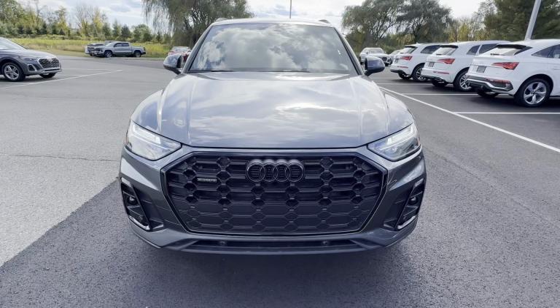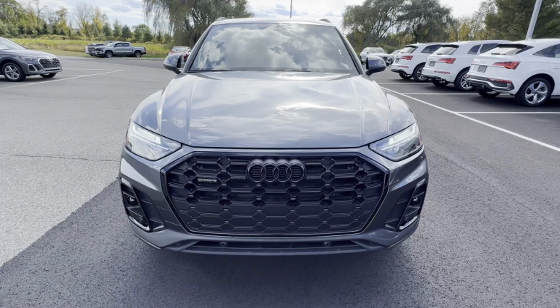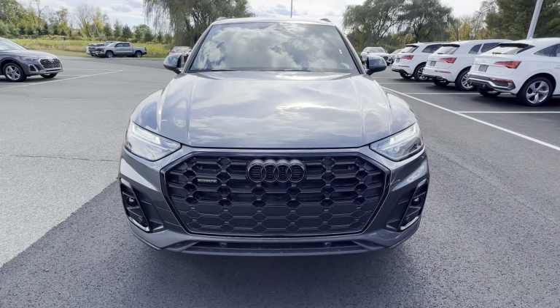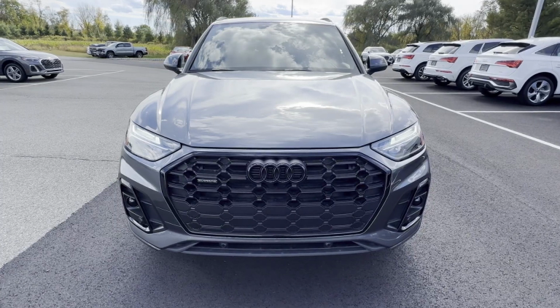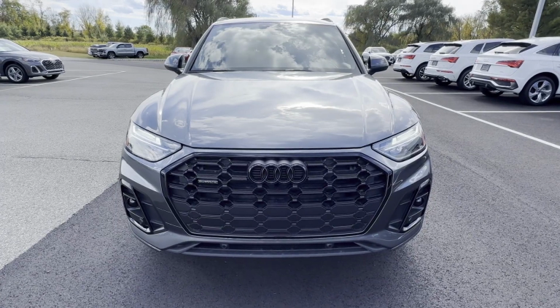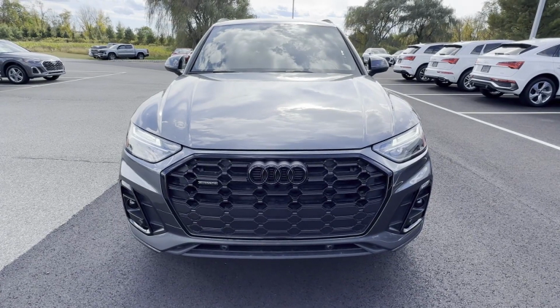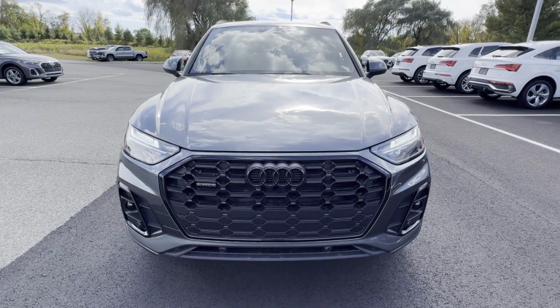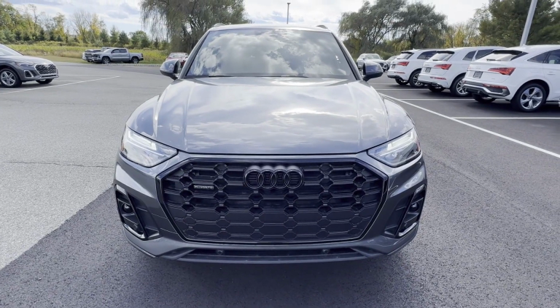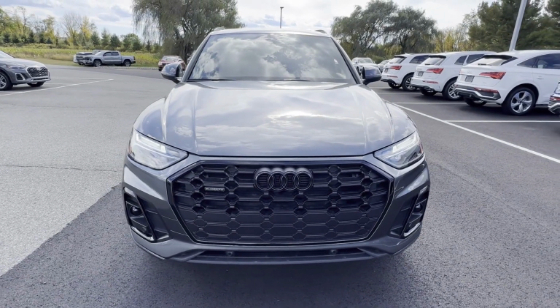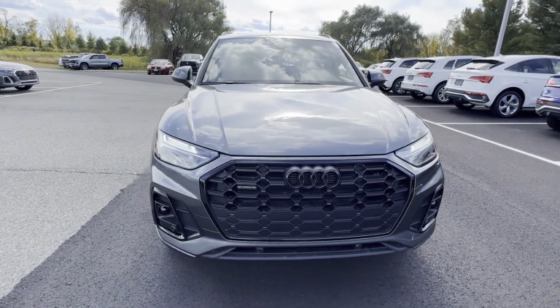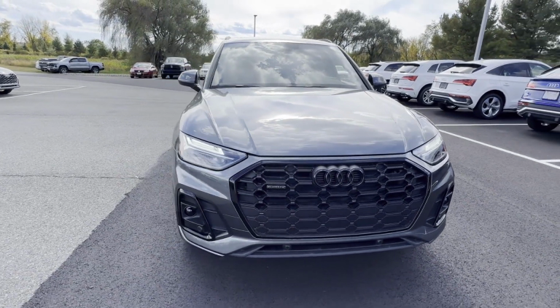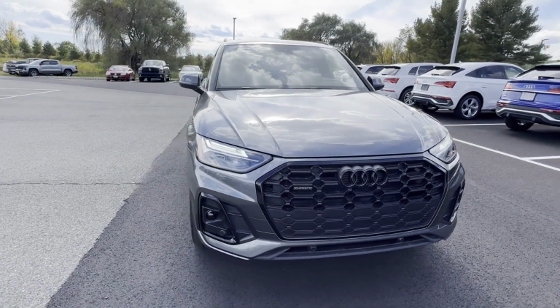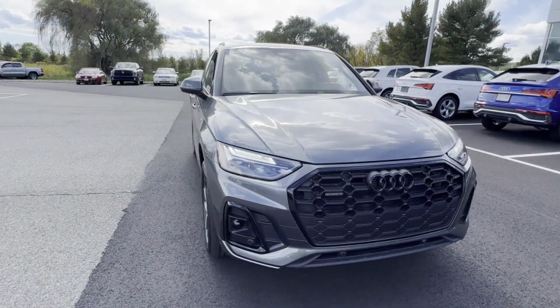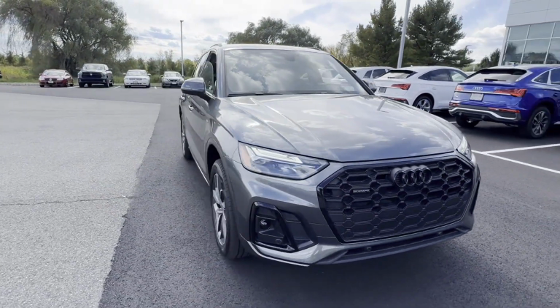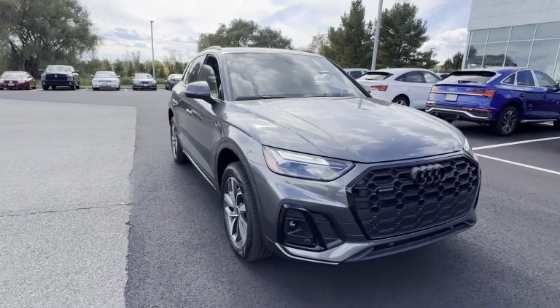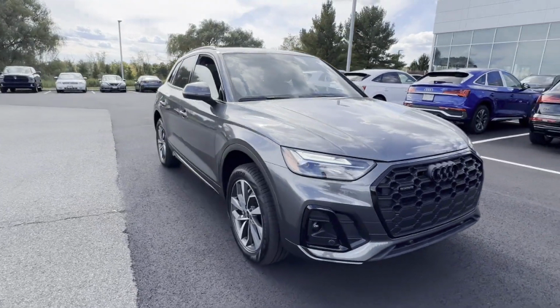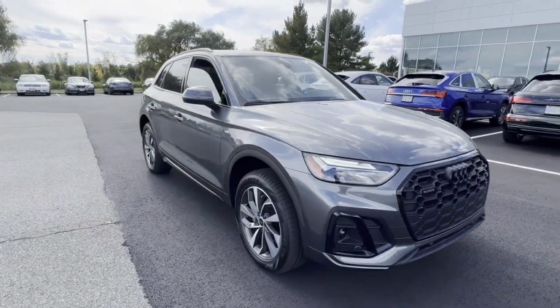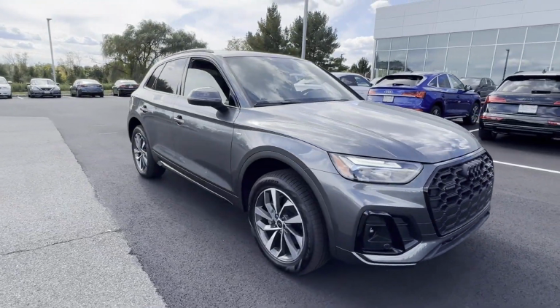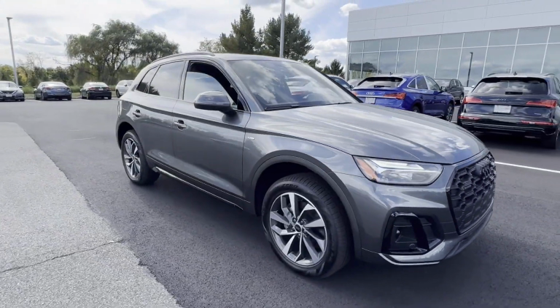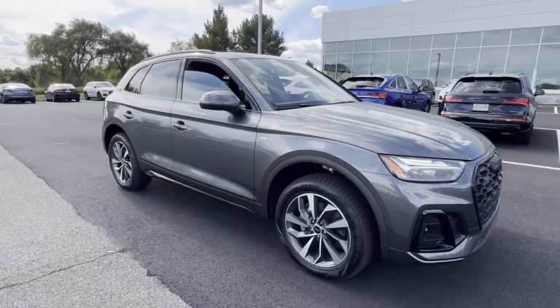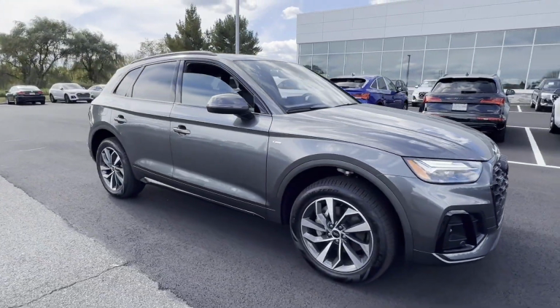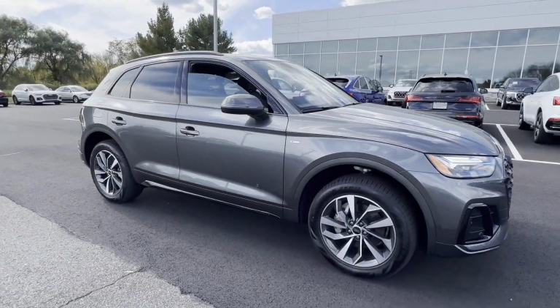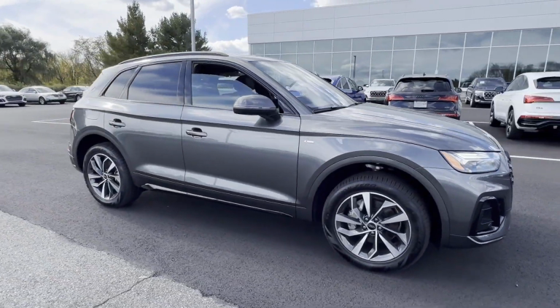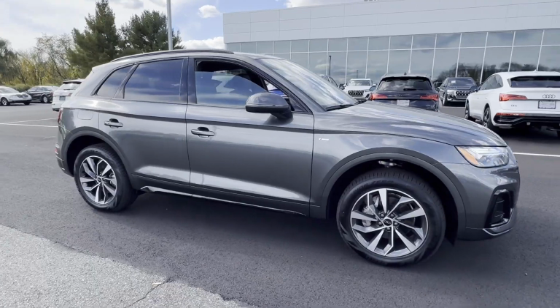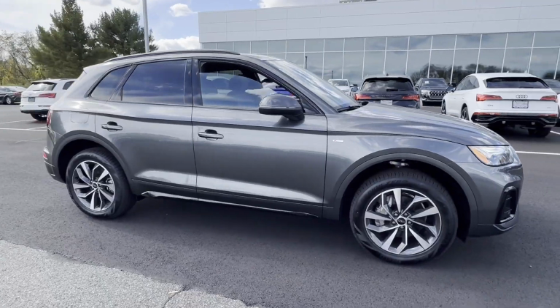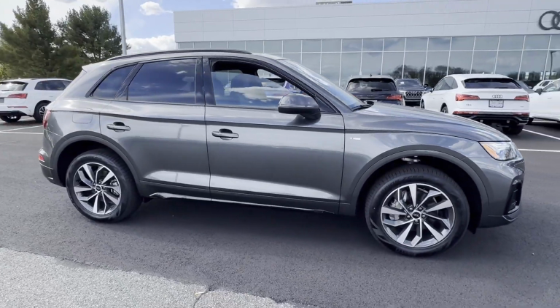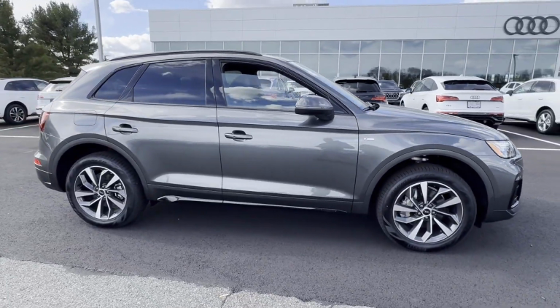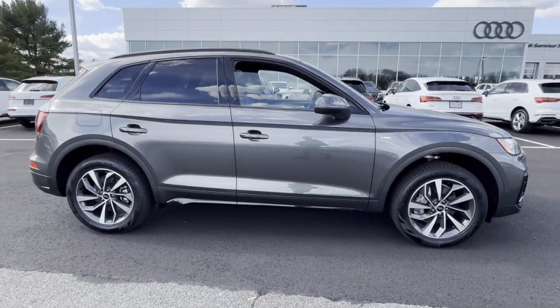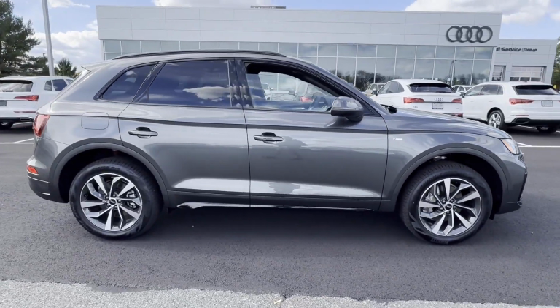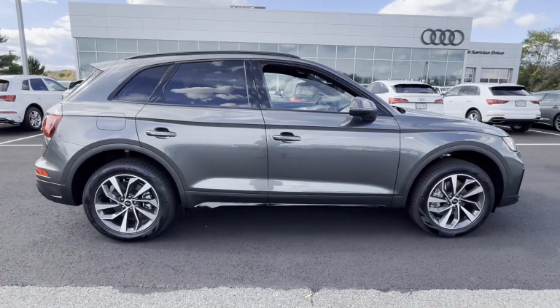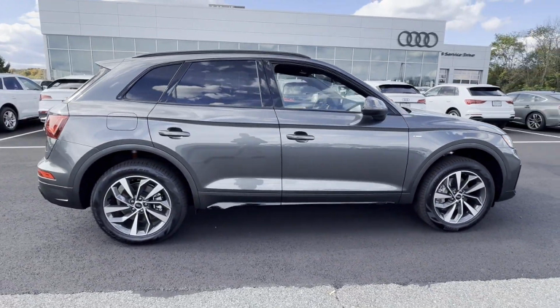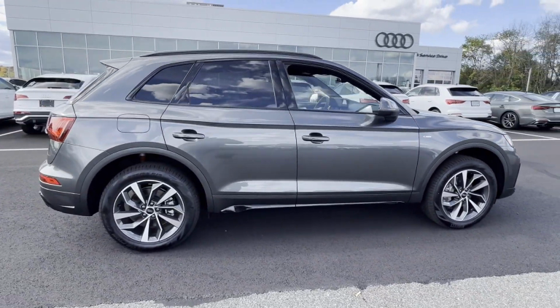2024 Audi Q5. This SUV offers space as well as power and performance. Fall in love with its many extra features, which include the following.